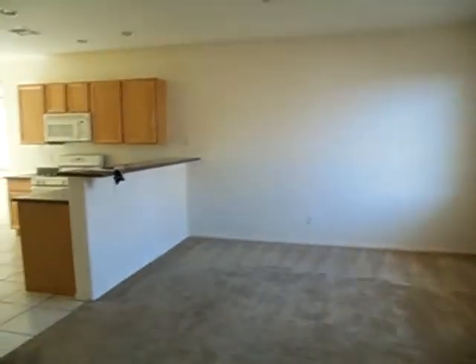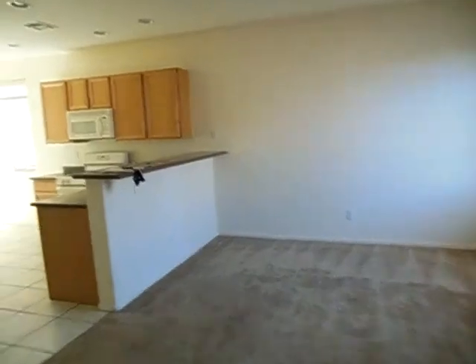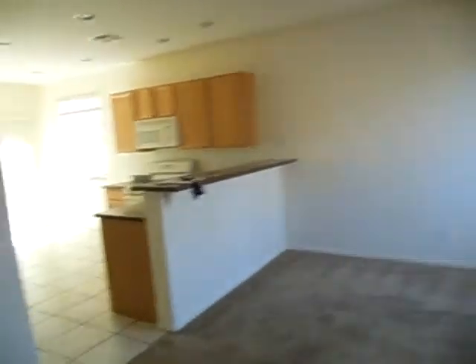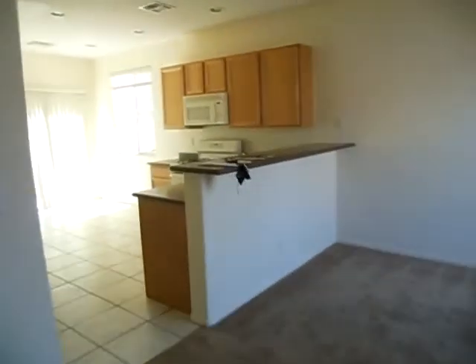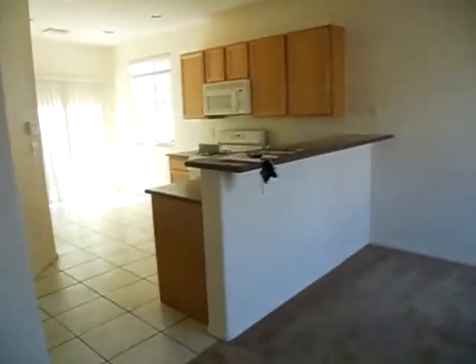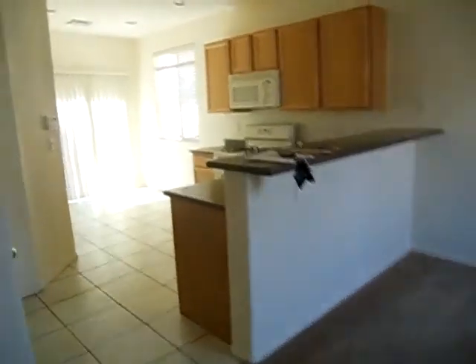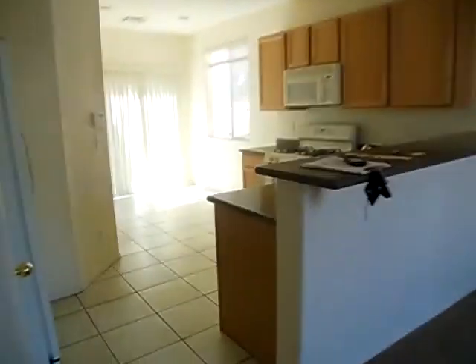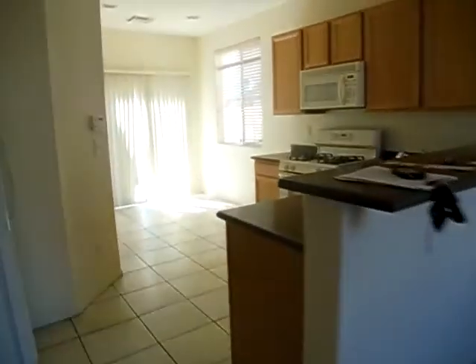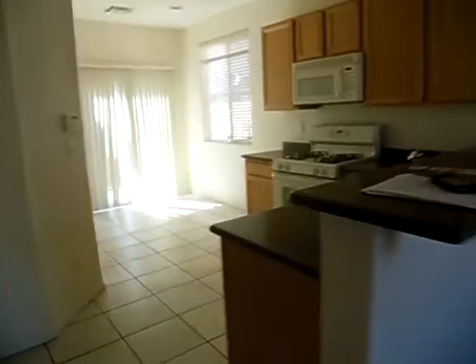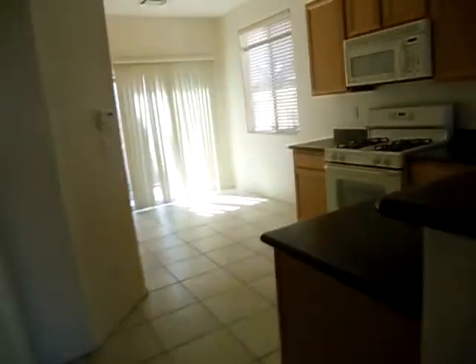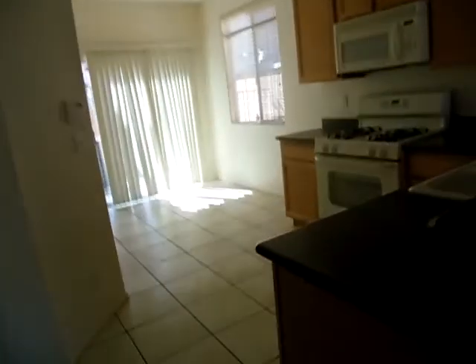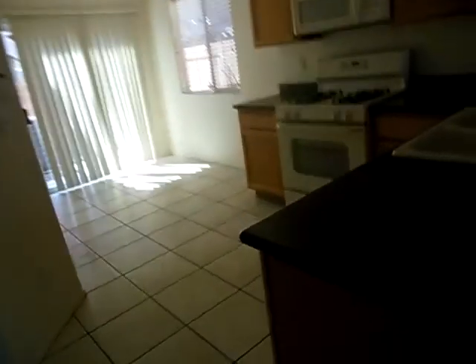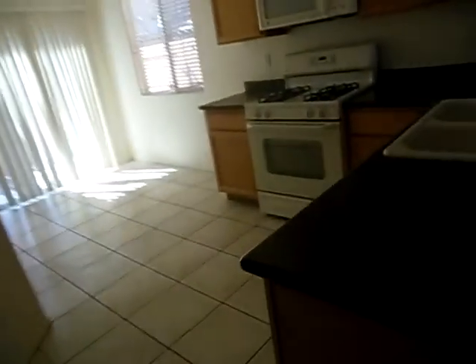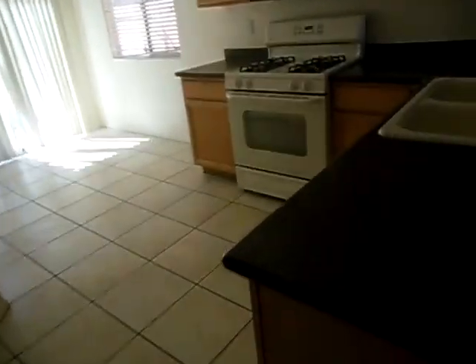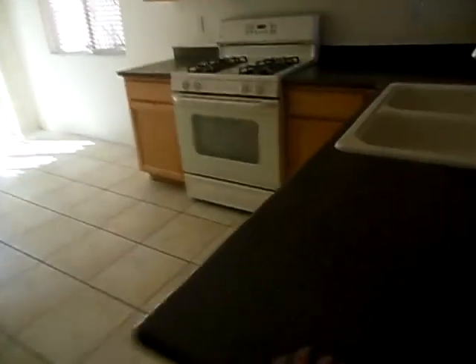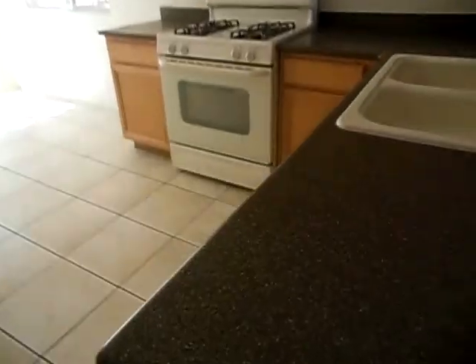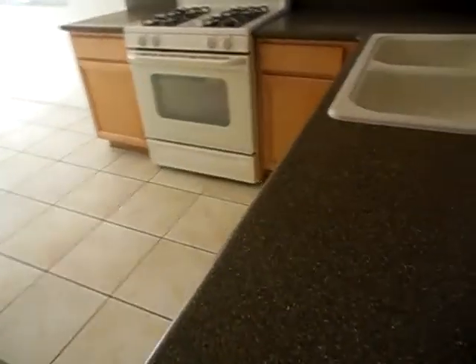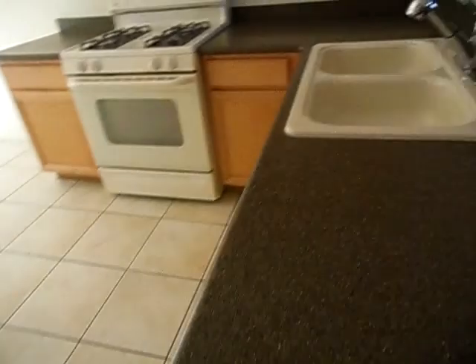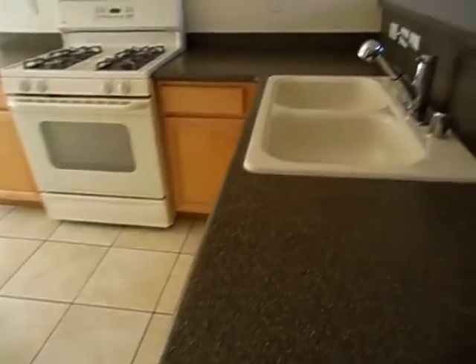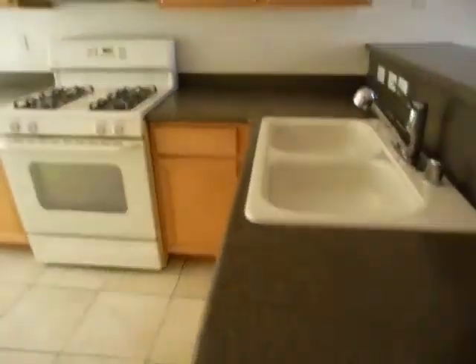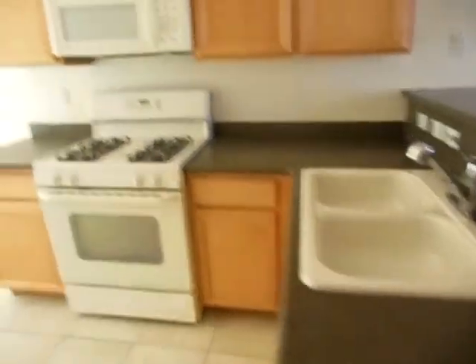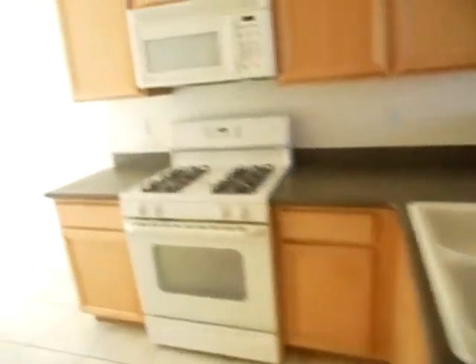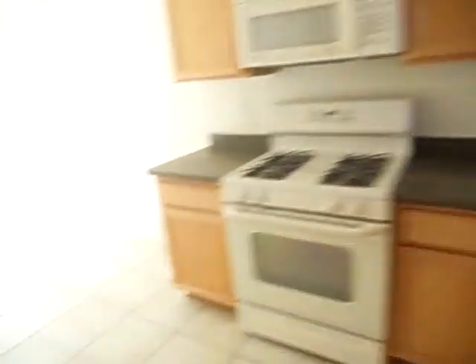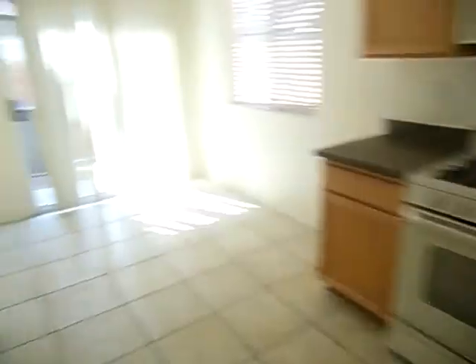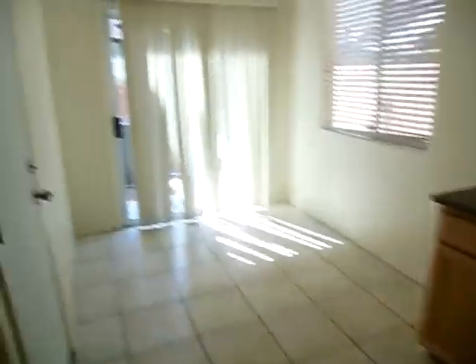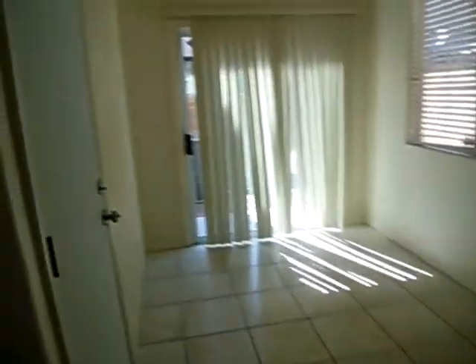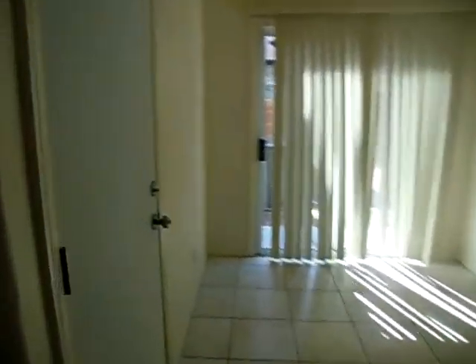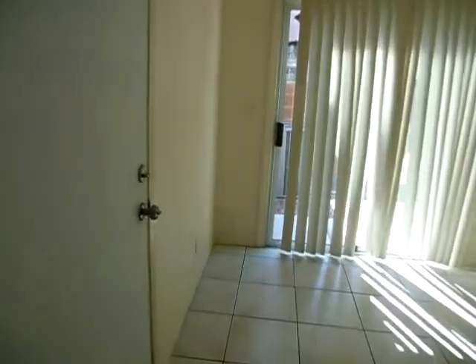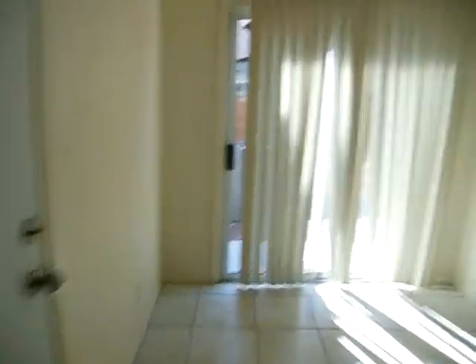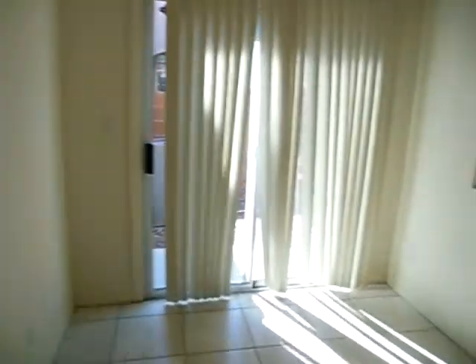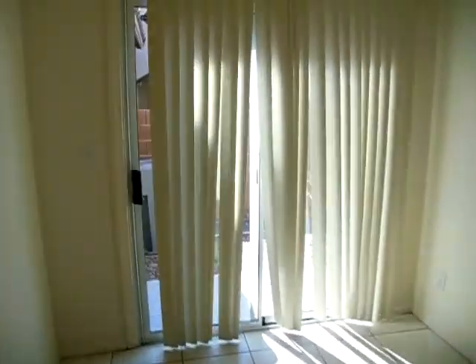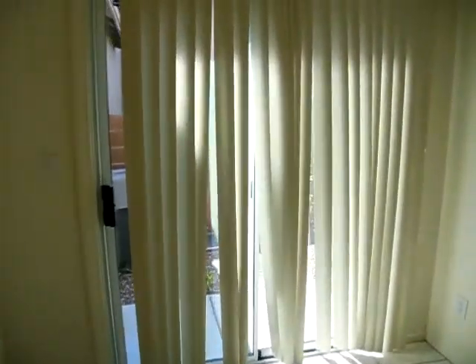And here's the kitchen — Corian countertops, very nice. No painting needed, no flooring needed.